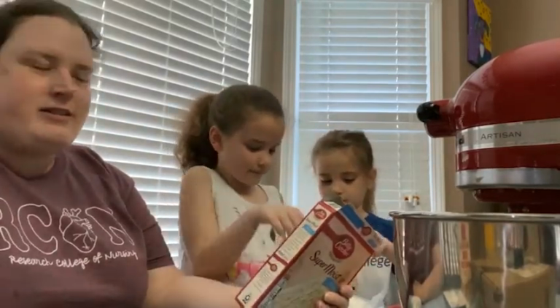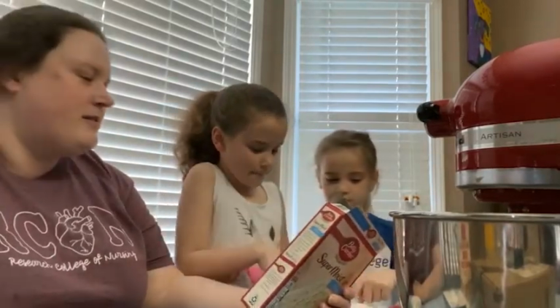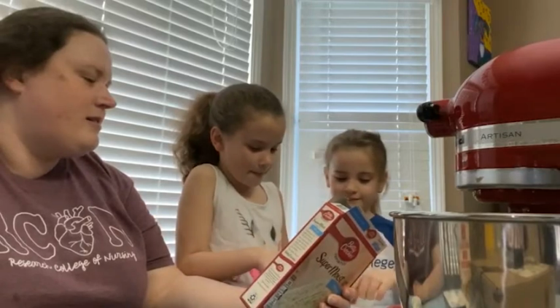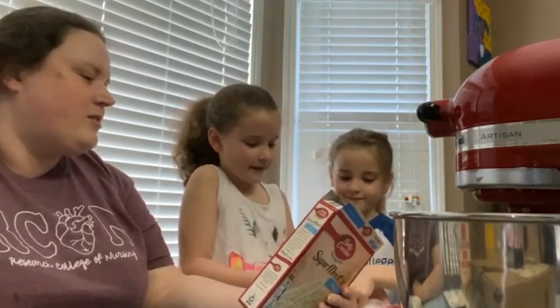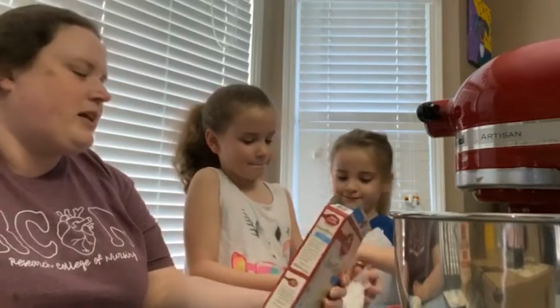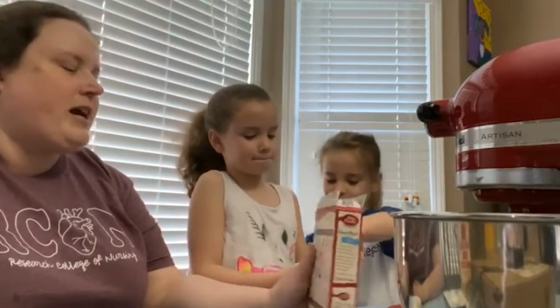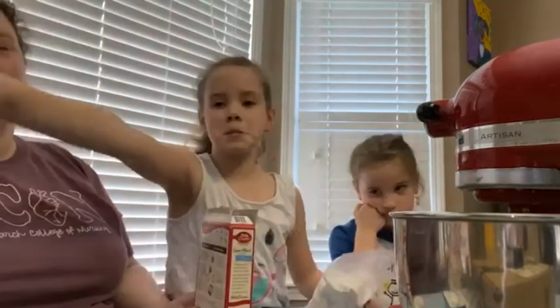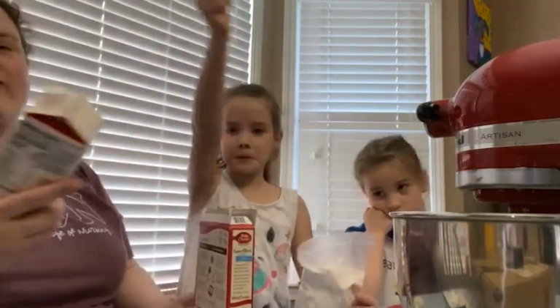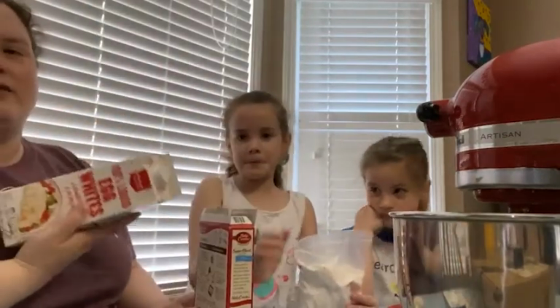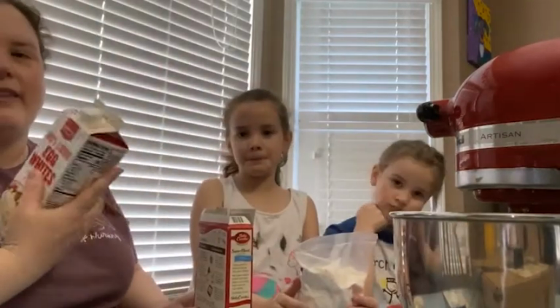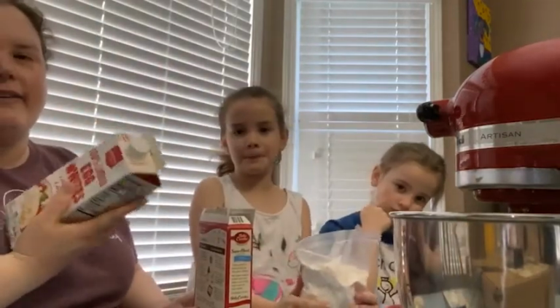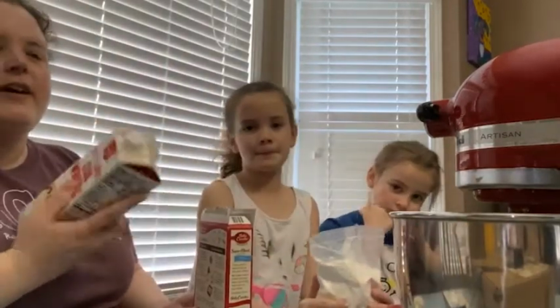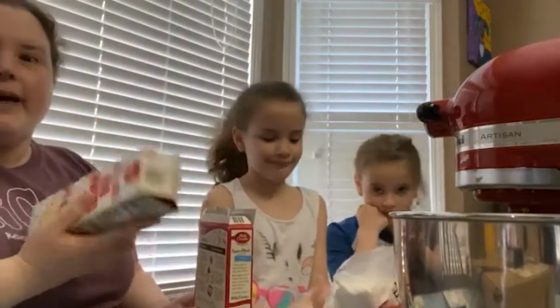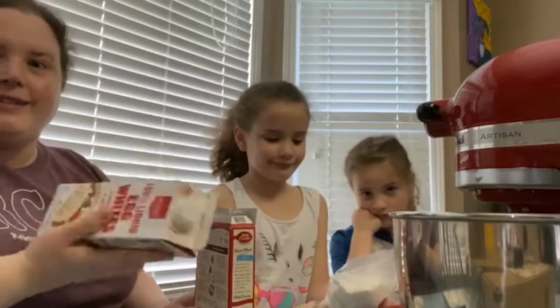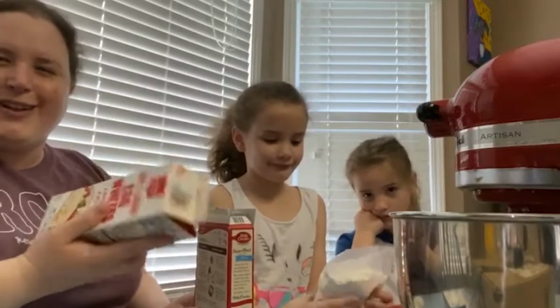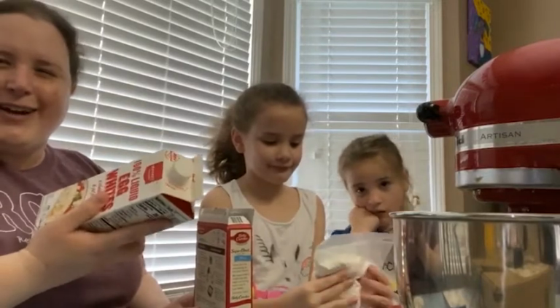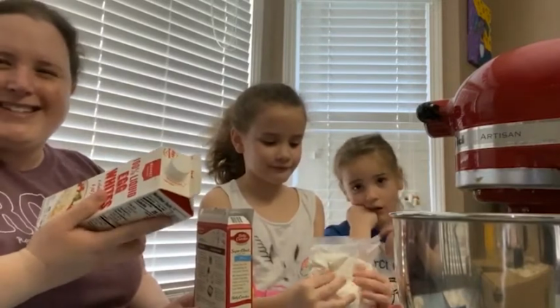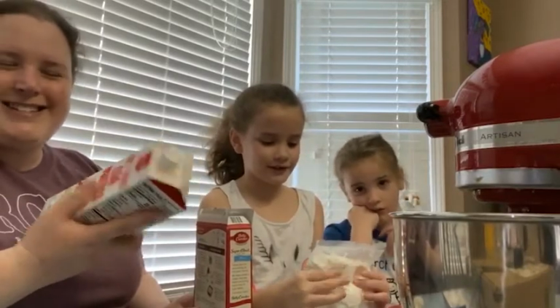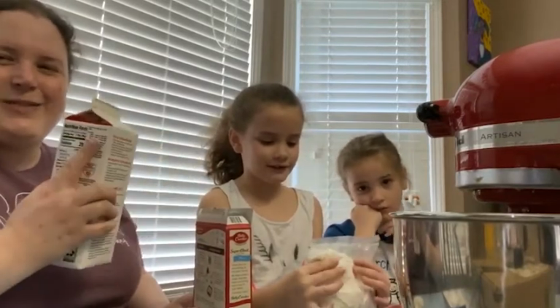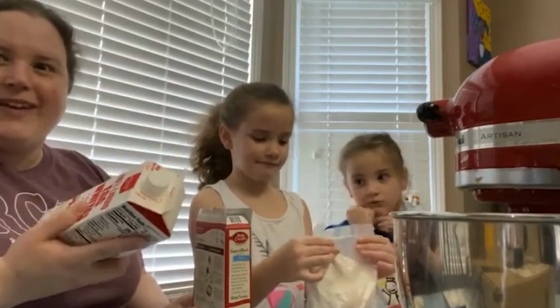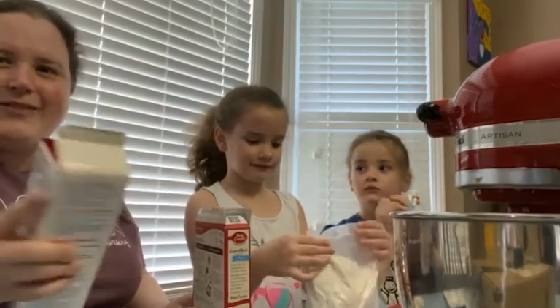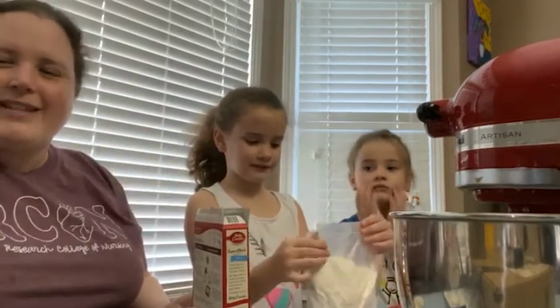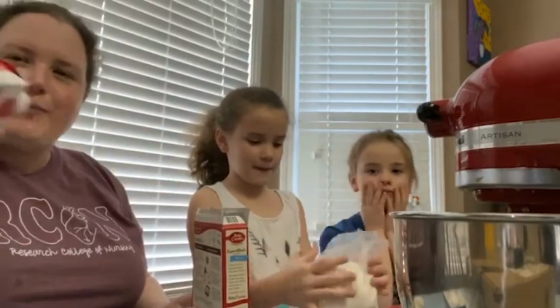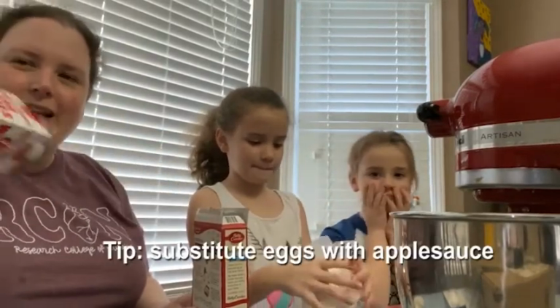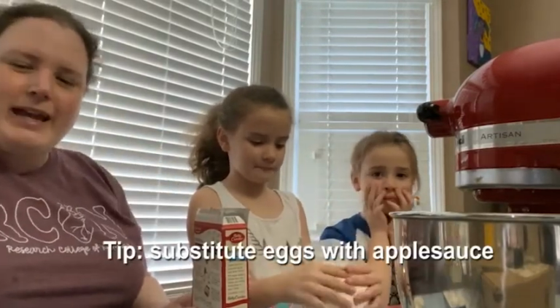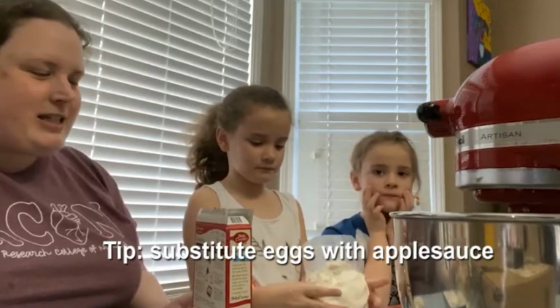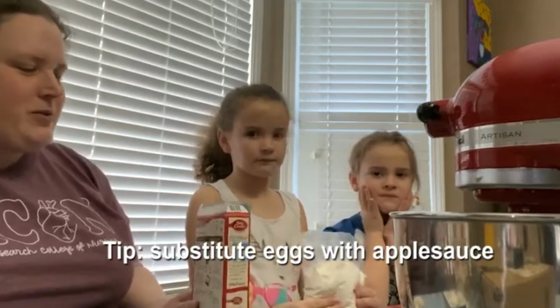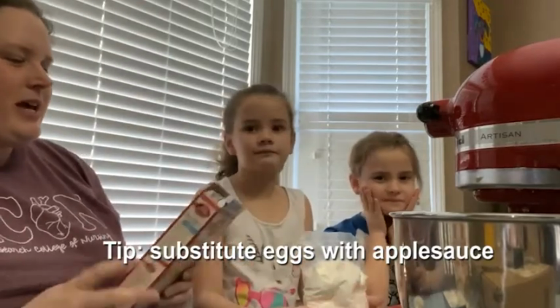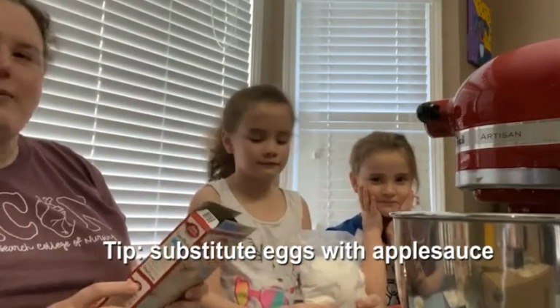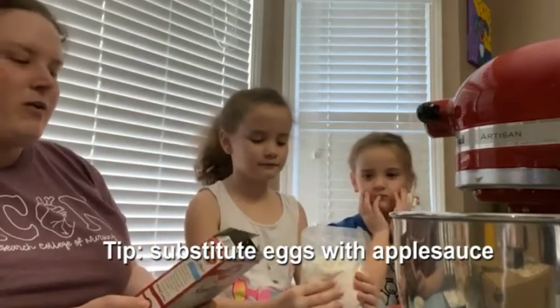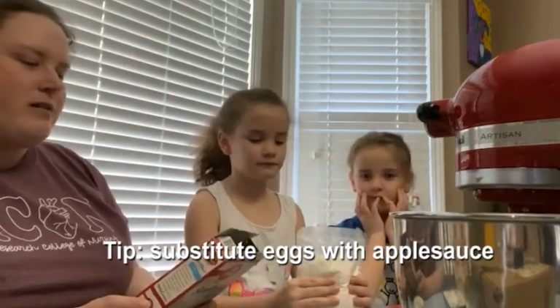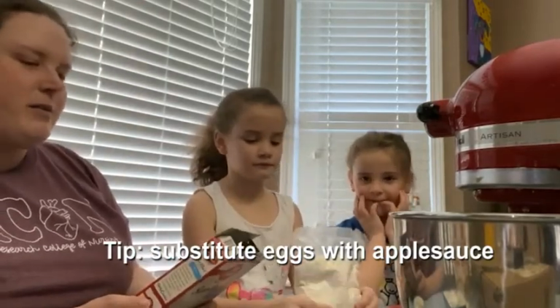The girls' favorite thing to do is crack the eggs, but thanks to the lovely coronavirus we cannot find any regular eggs, so we have liquid eggs to use. We've also got our oil and our water.